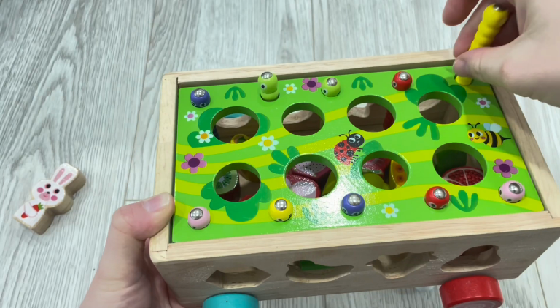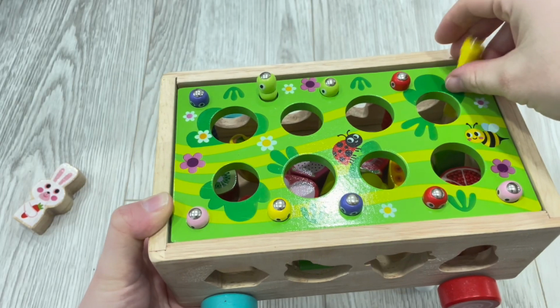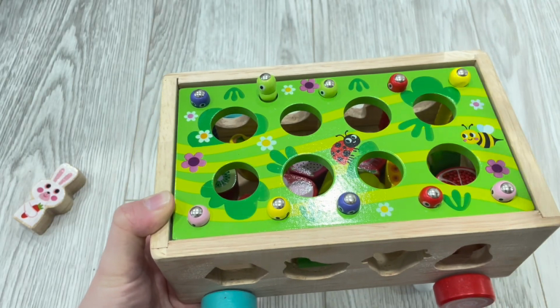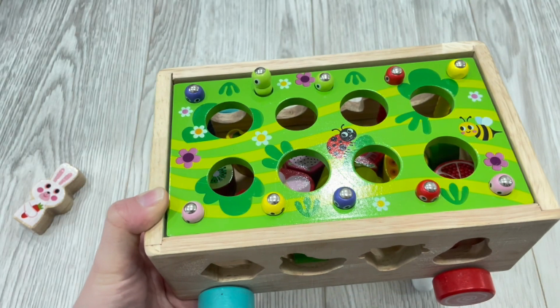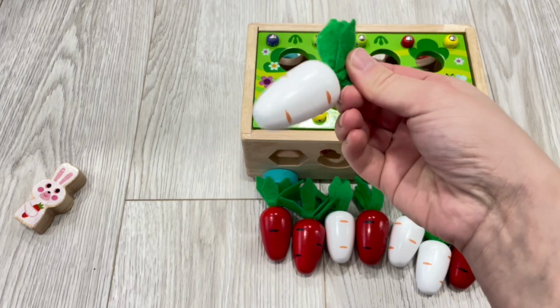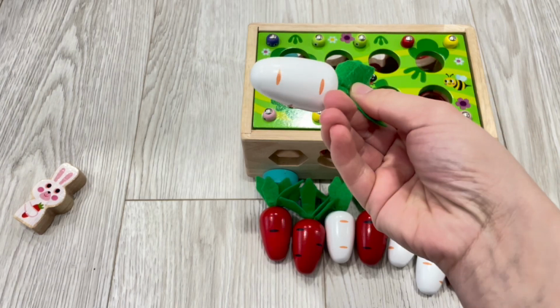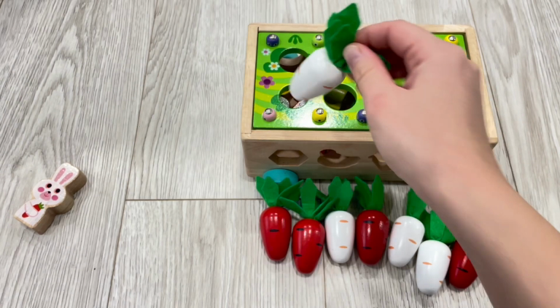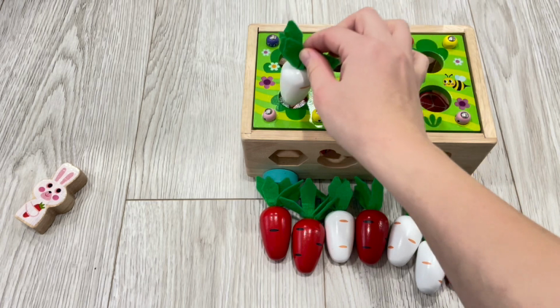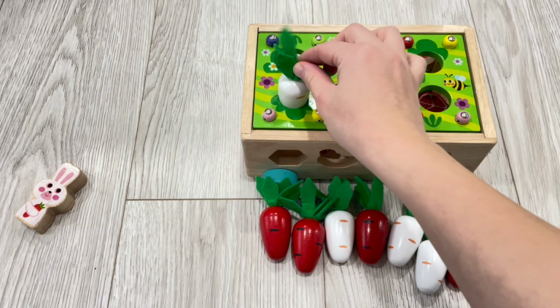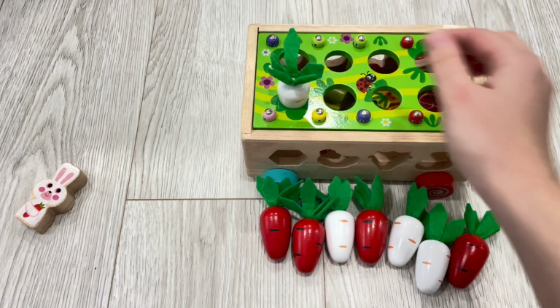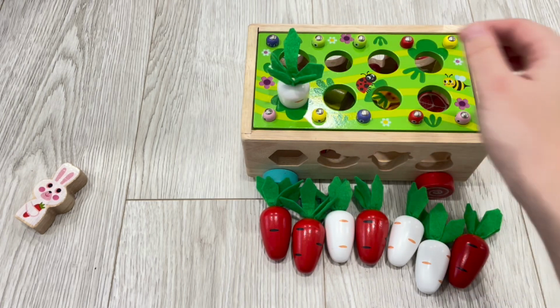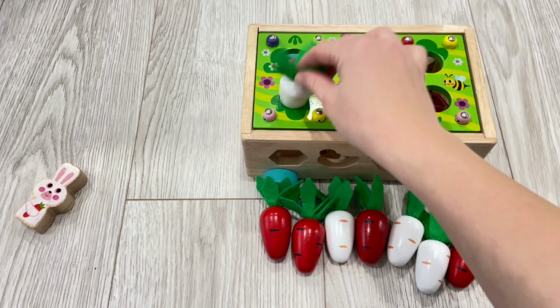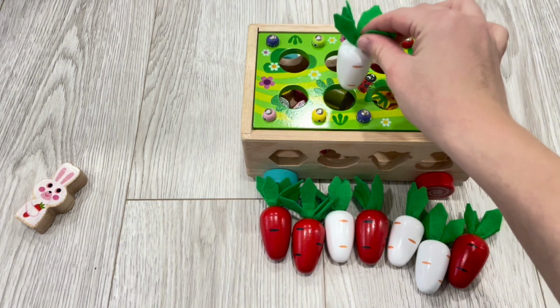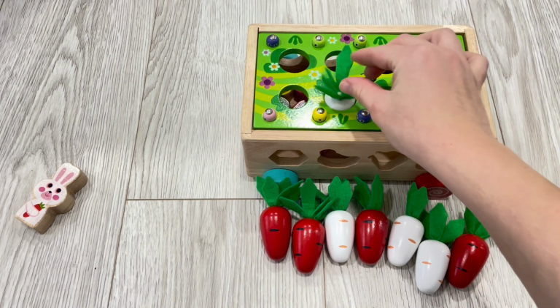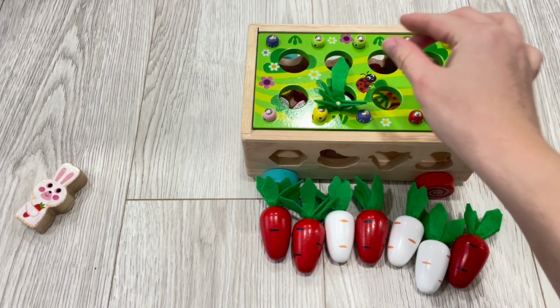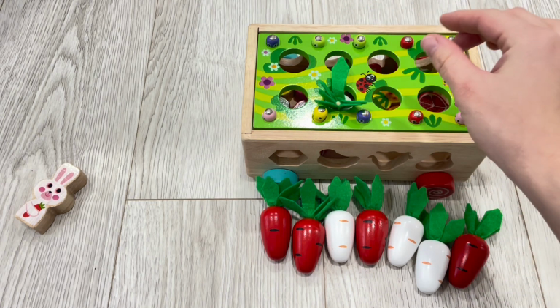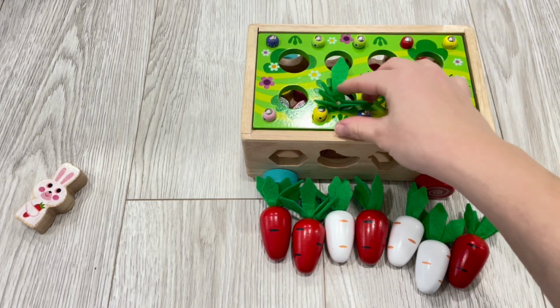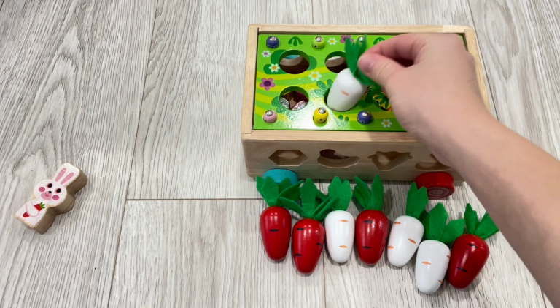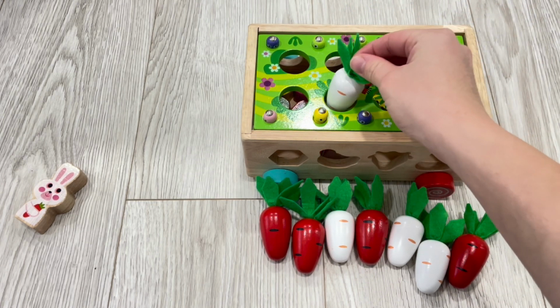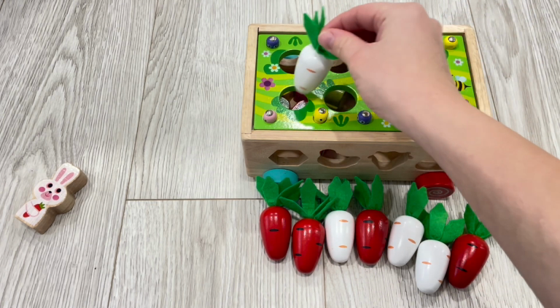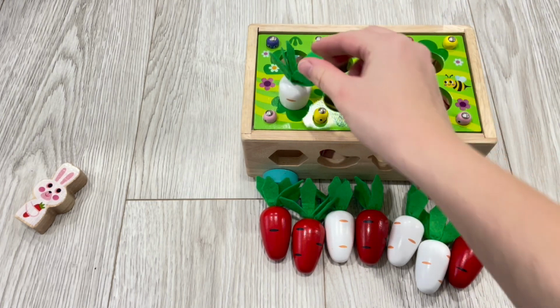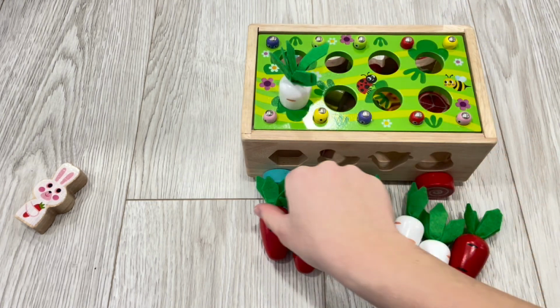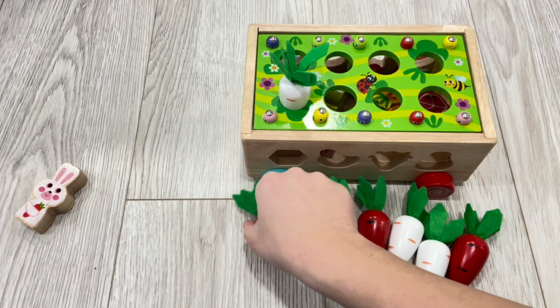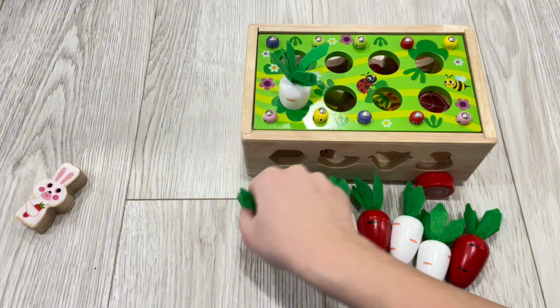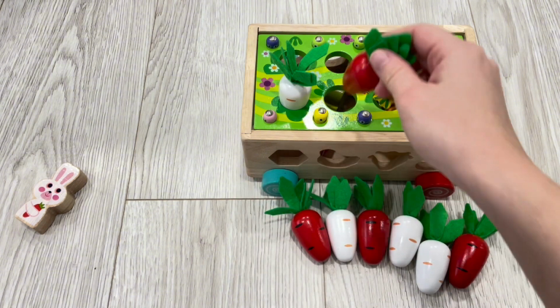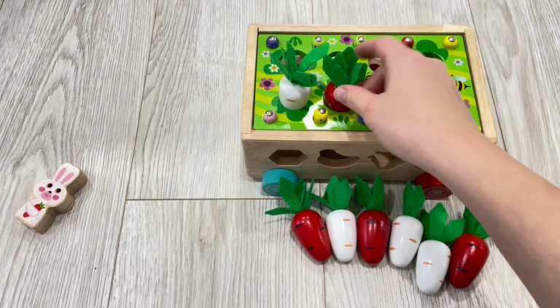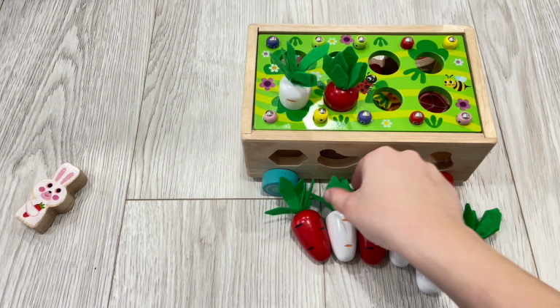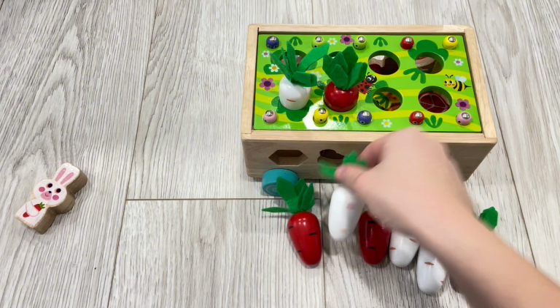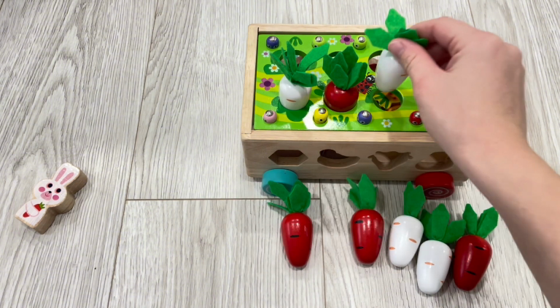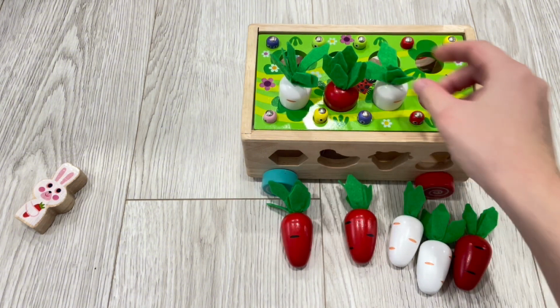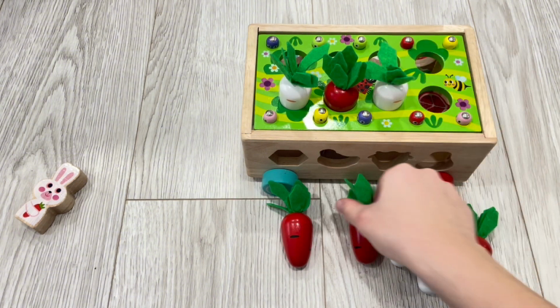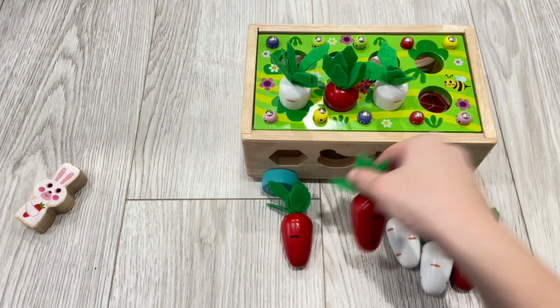So with the carrots, at first I thought it was really weird that the slots were different sizes, until I realized that it's a great introduction to patterns, since they have to be placed in alternating colors. And I think that's so cool.